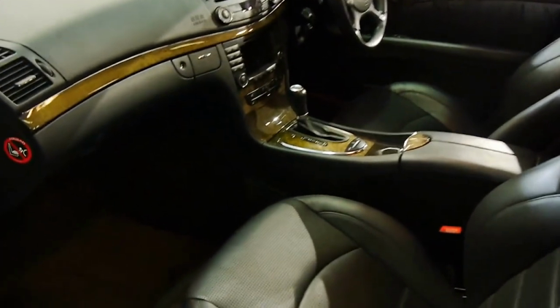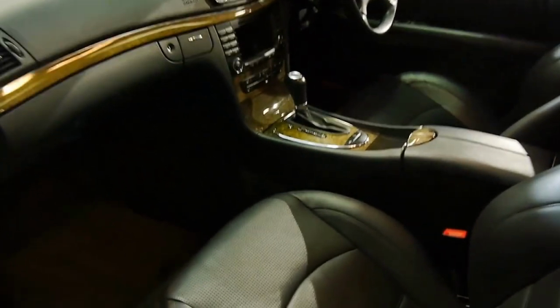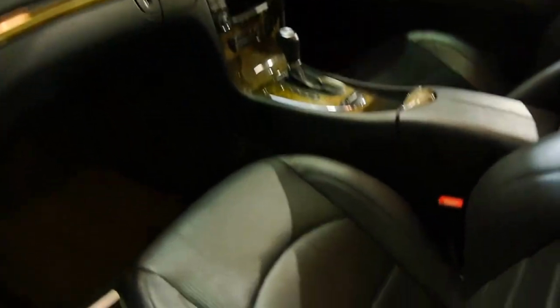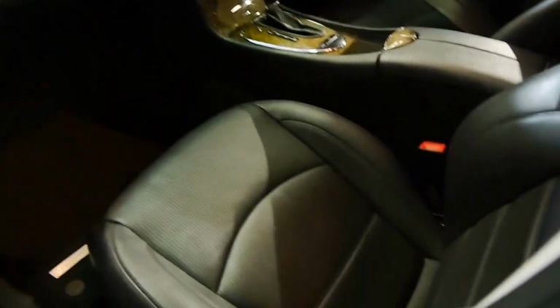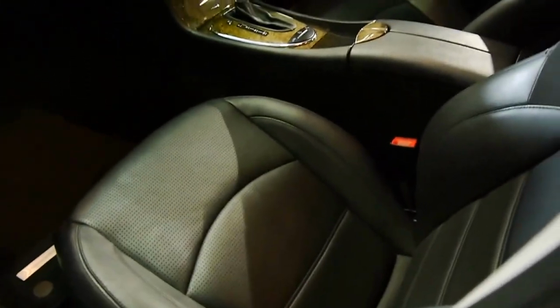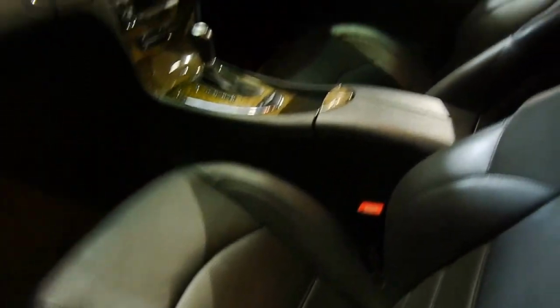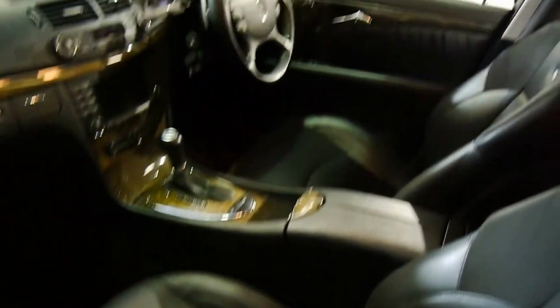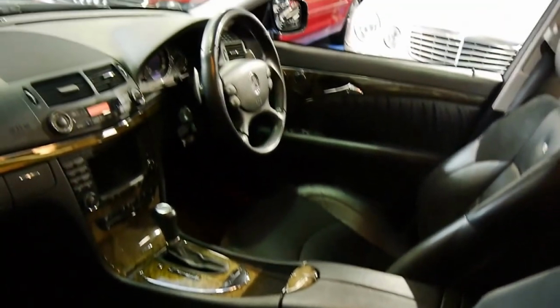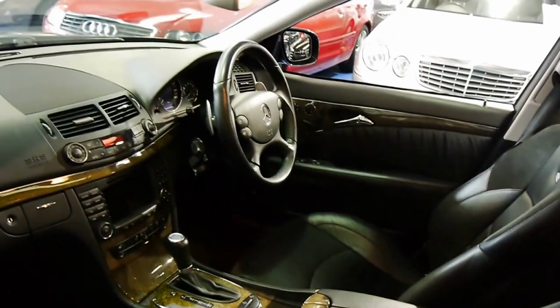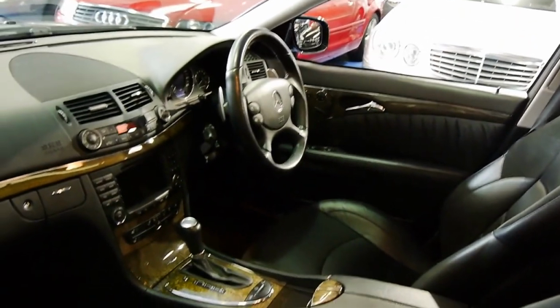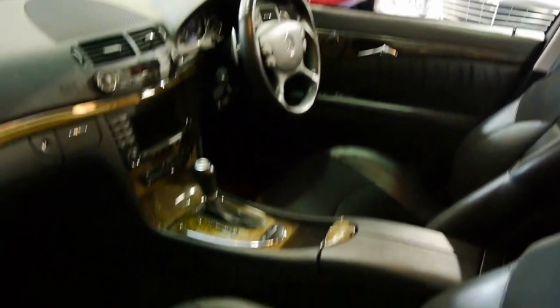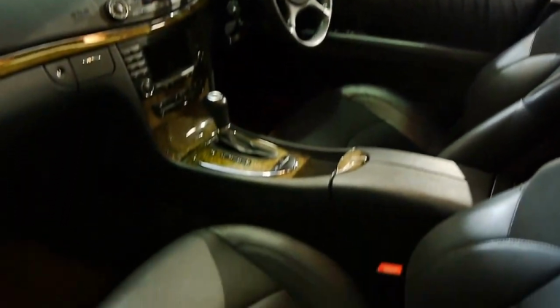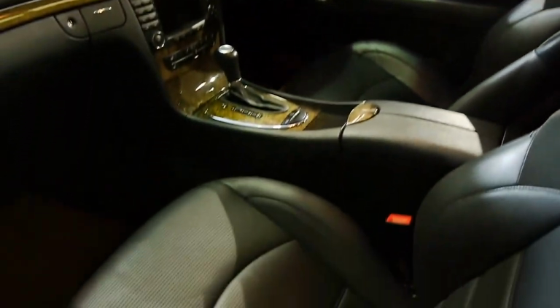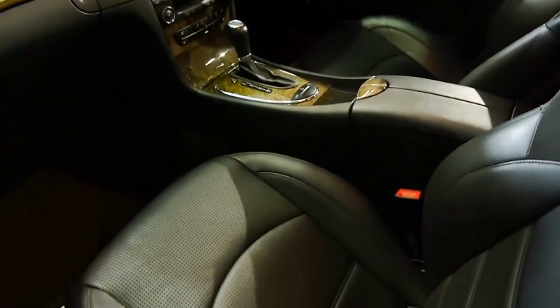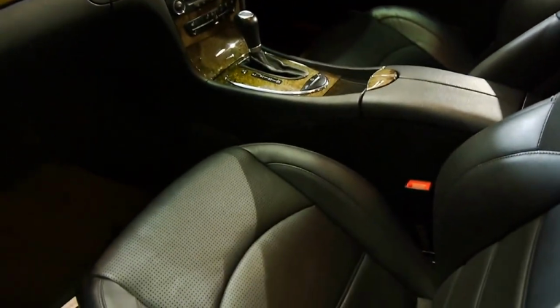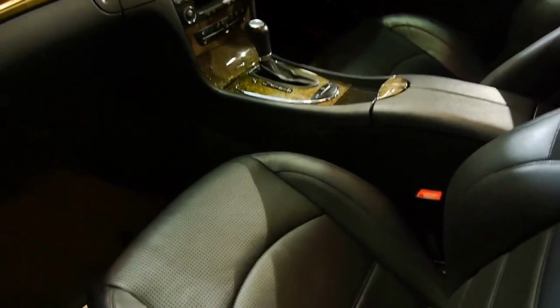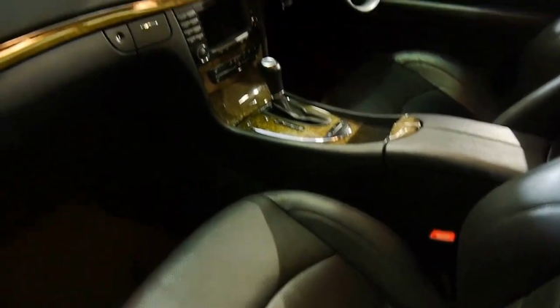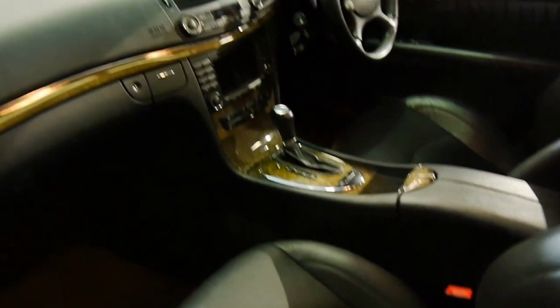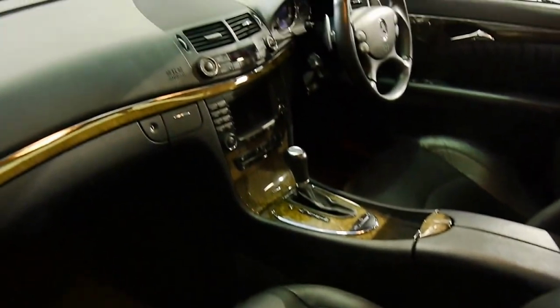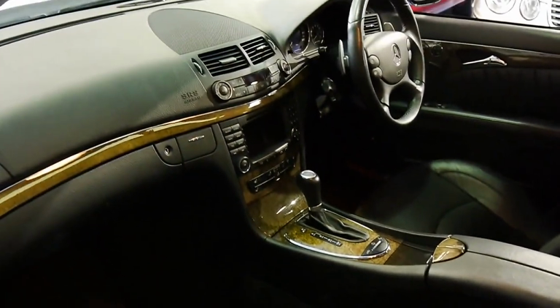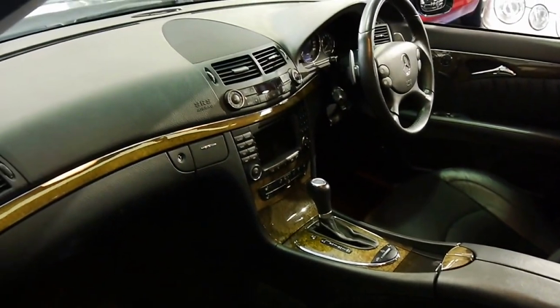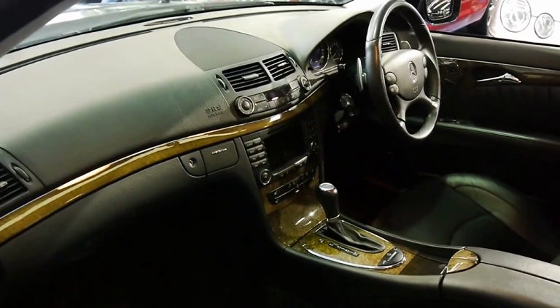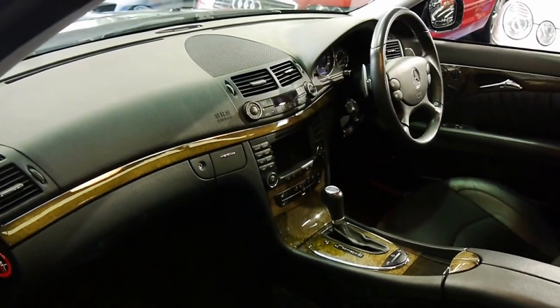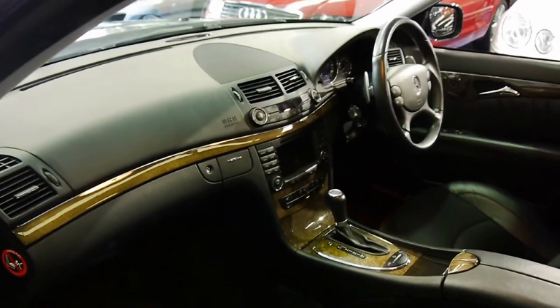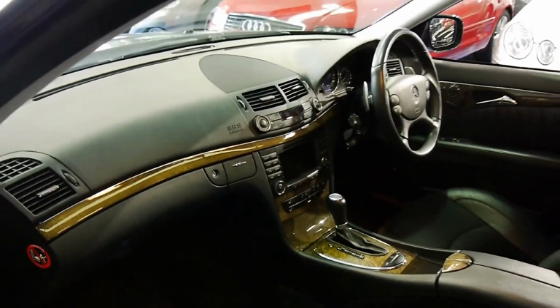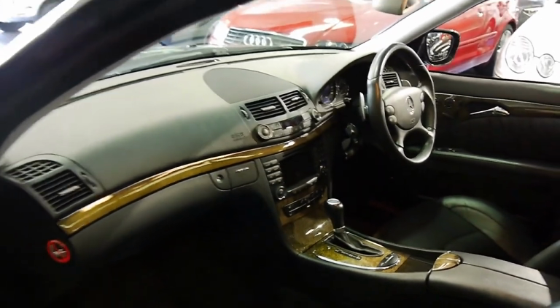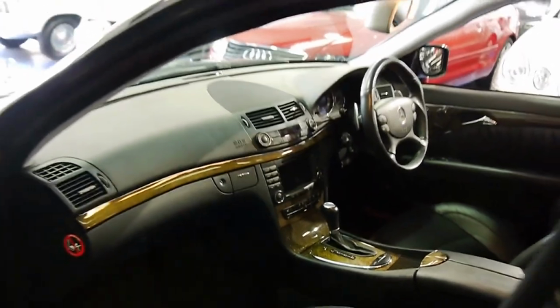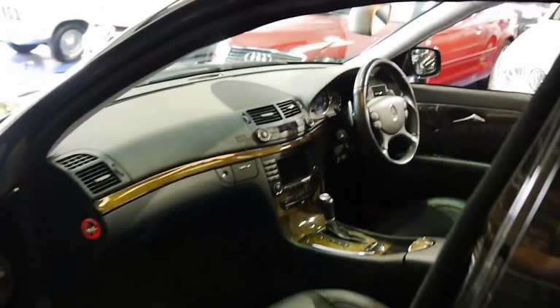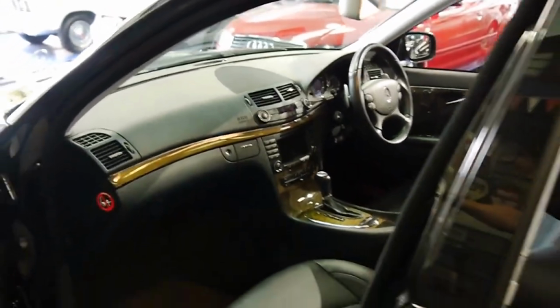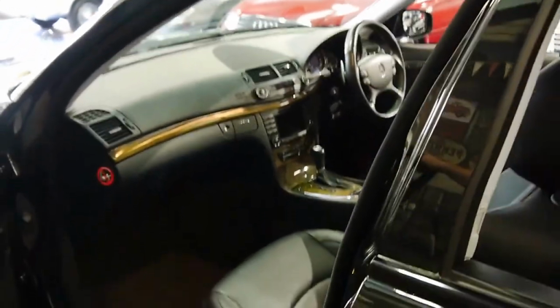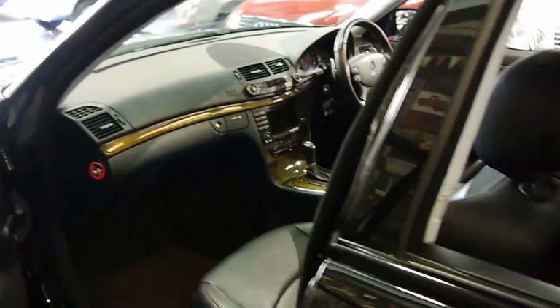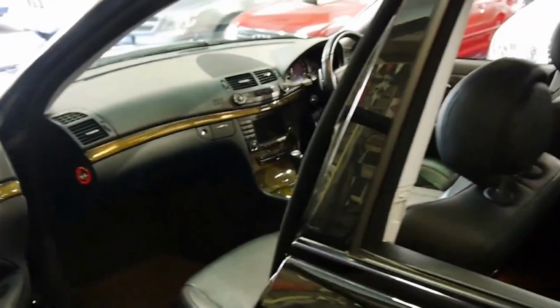Front seats are power adjustable, and they are heated and ventilated as well — three stages on each. We've got the Harman Kardon stereo.